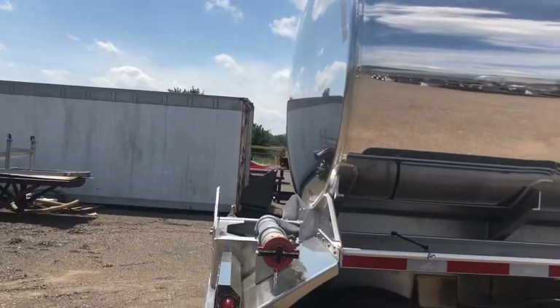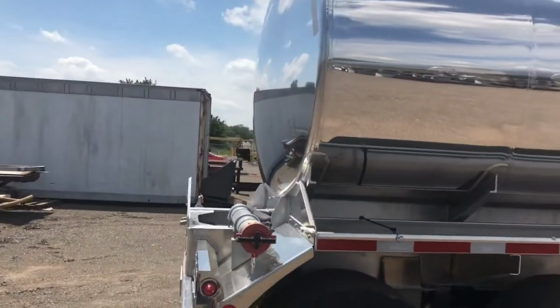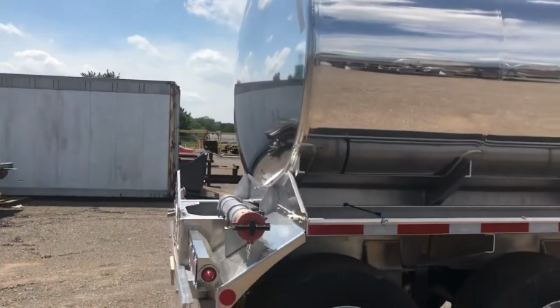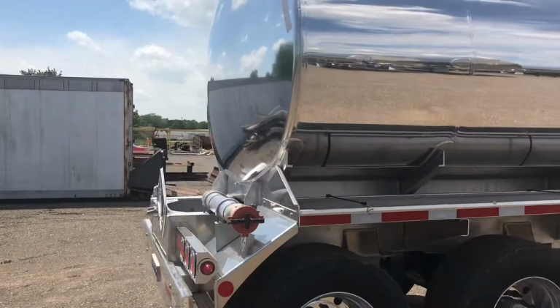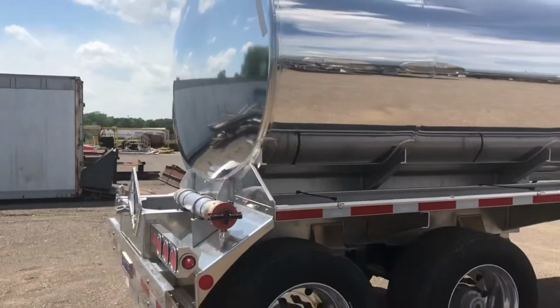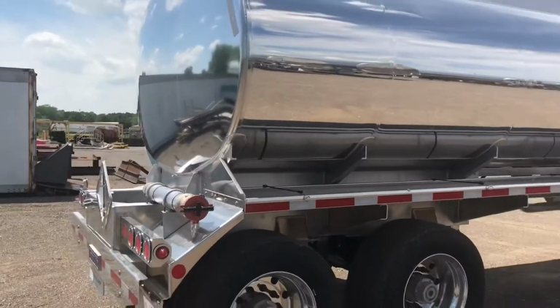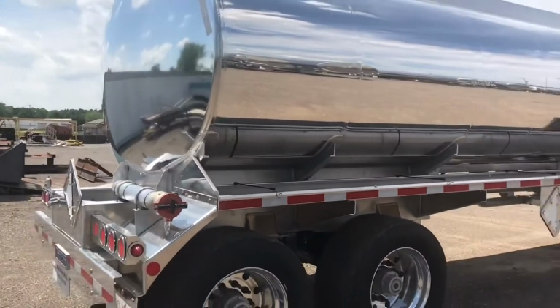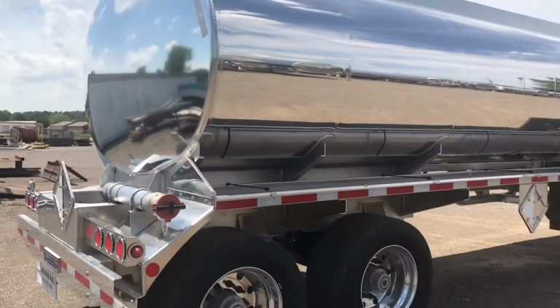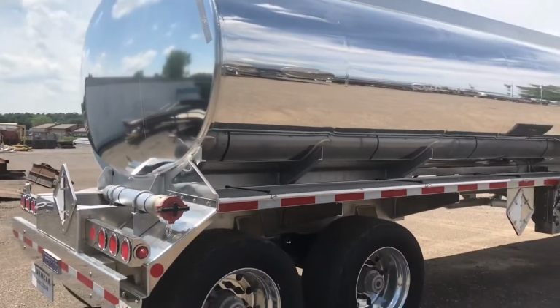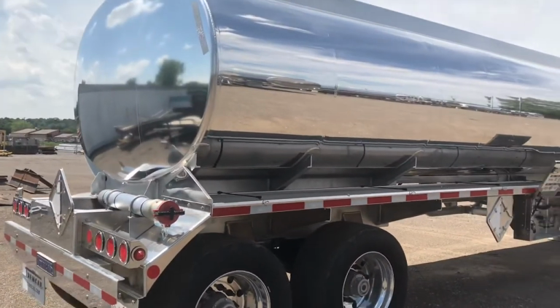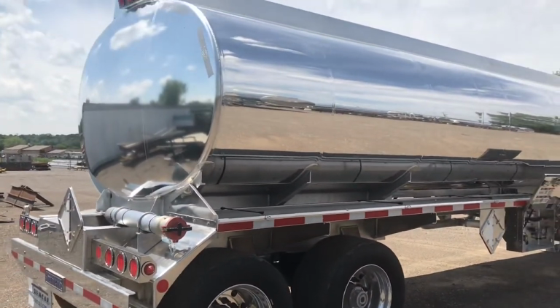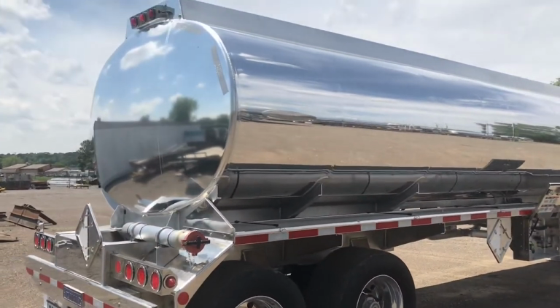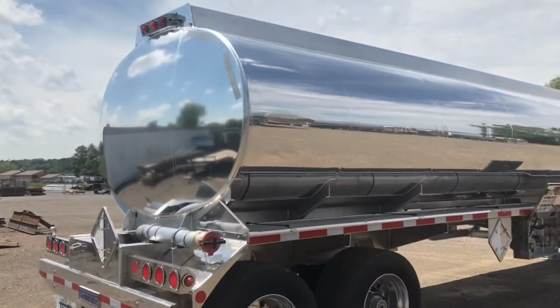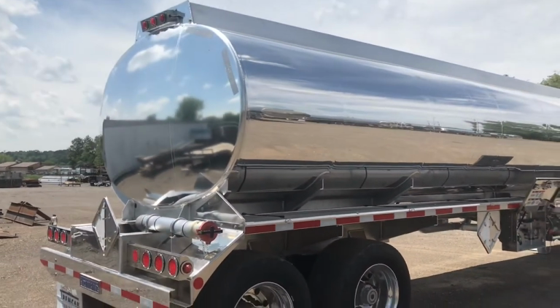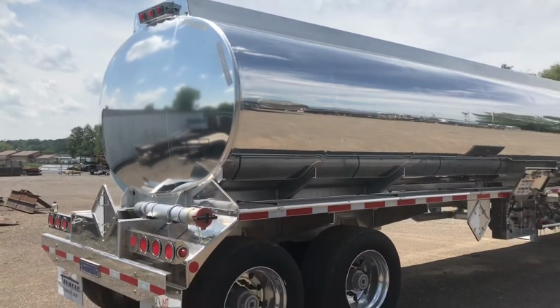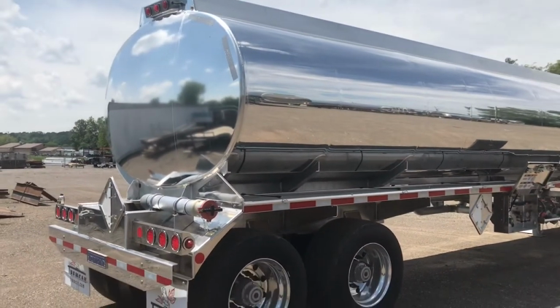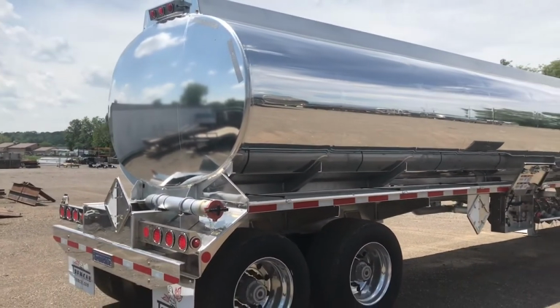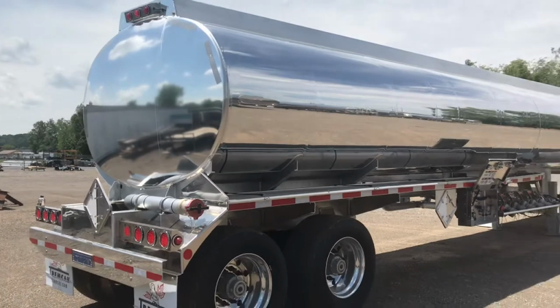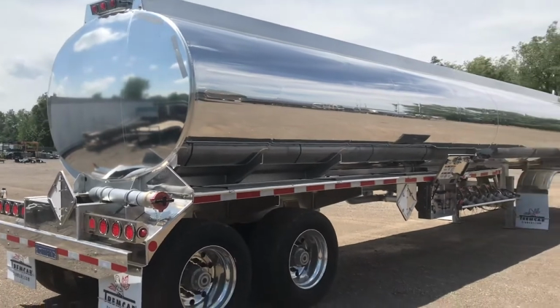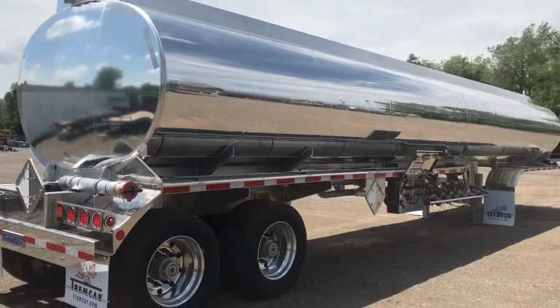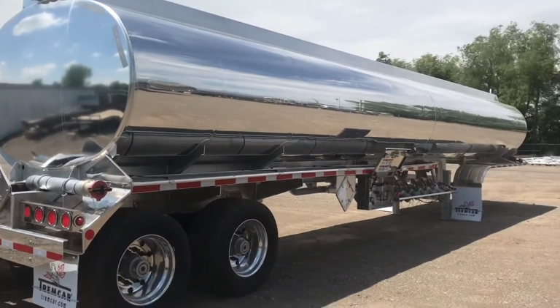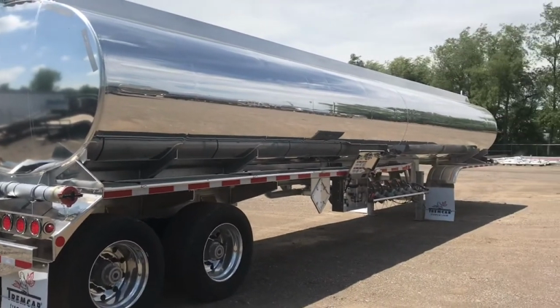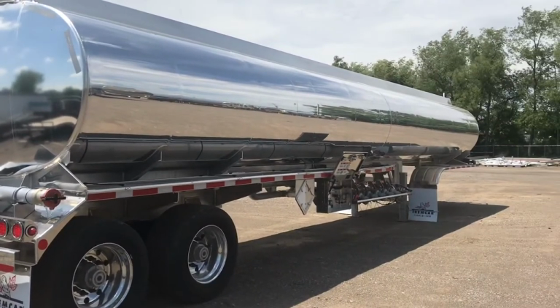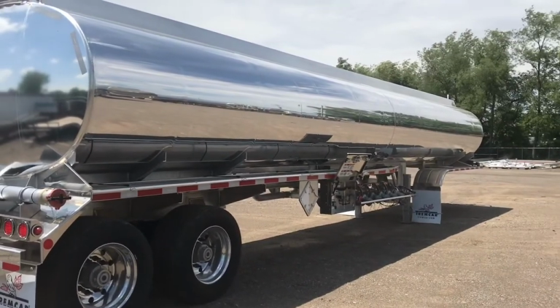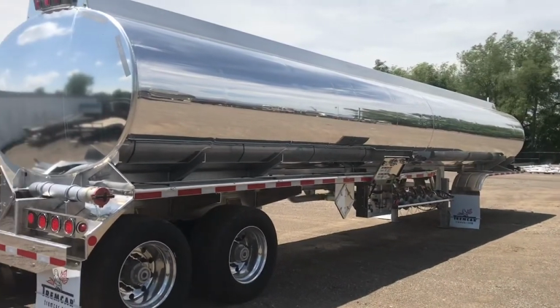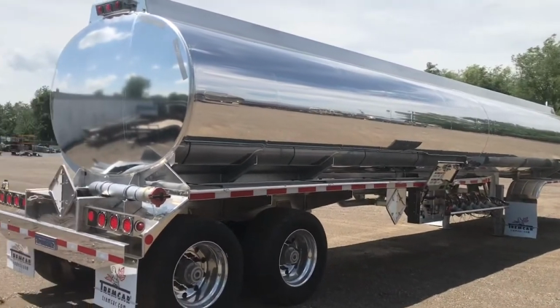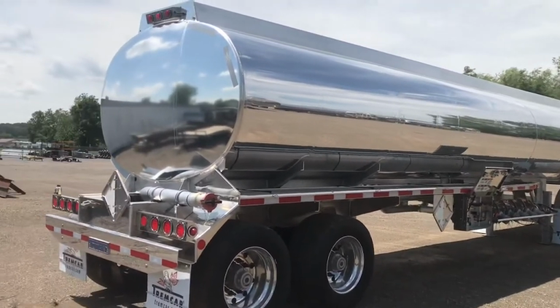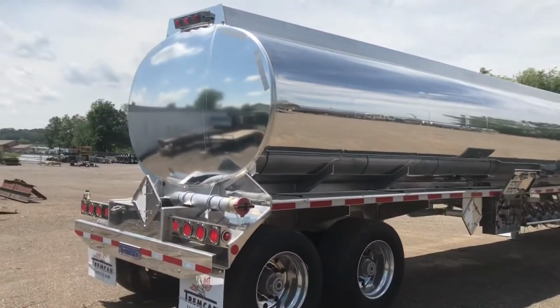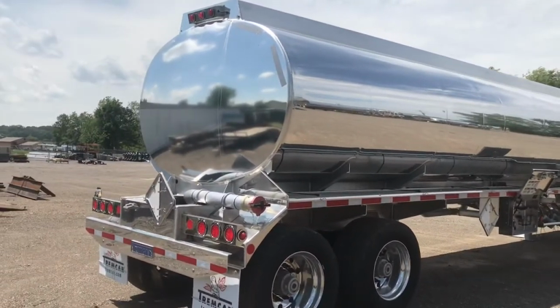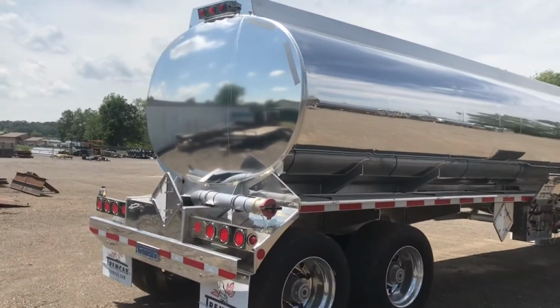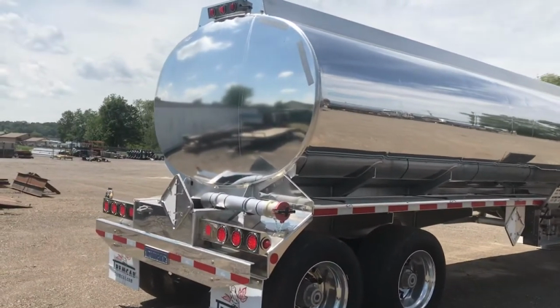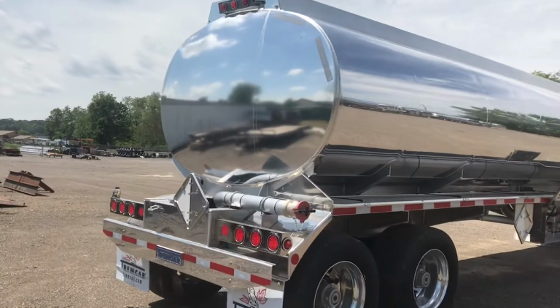Lights and wiring are supplied by Grow-T, having the best warranty in the industry. The landing gear is Jost — their latest light model — and has become the Trumcar standard.